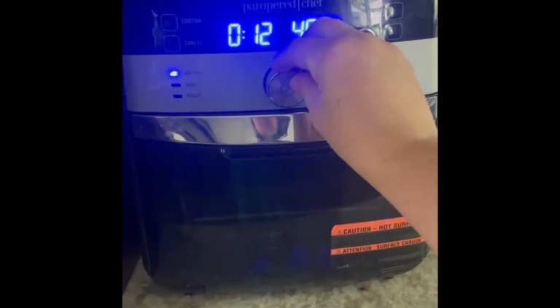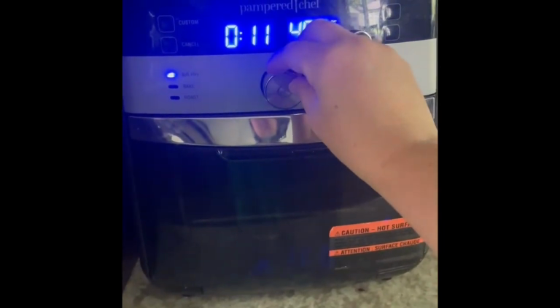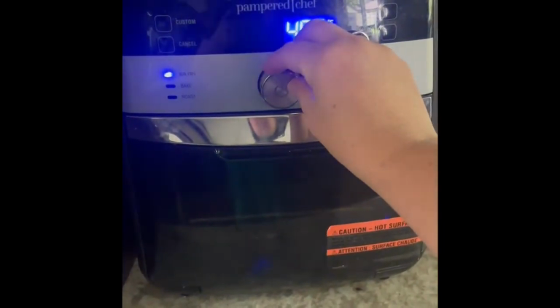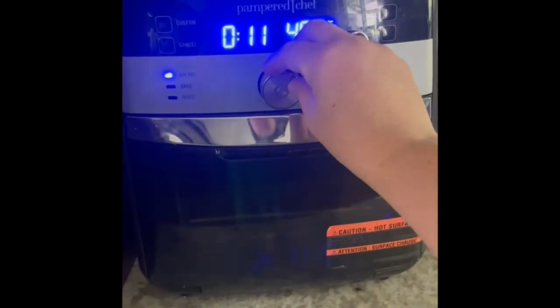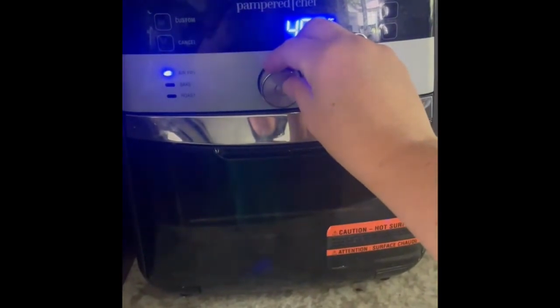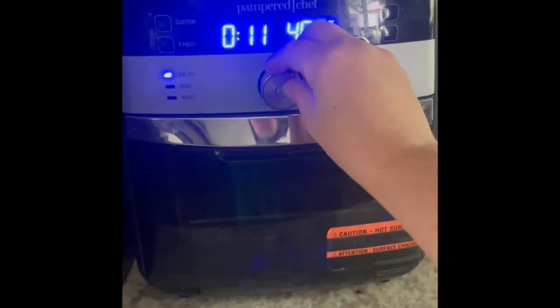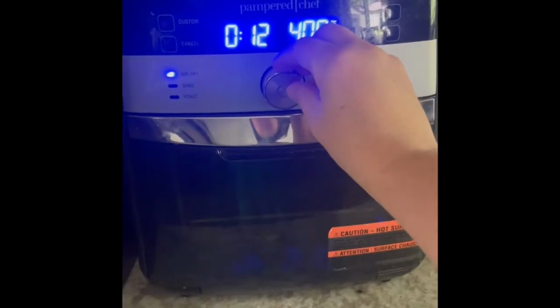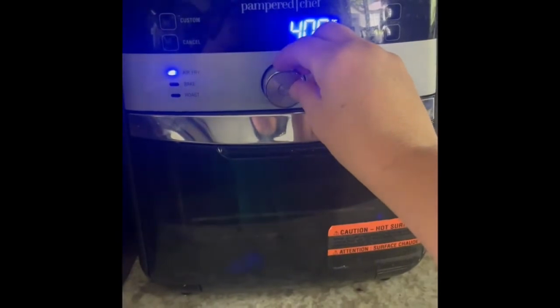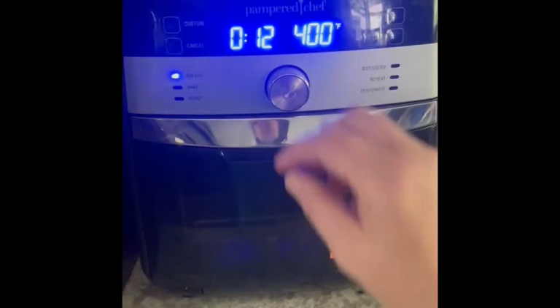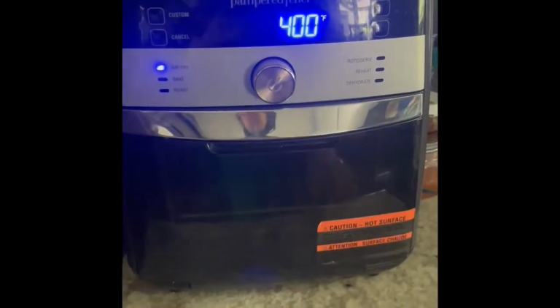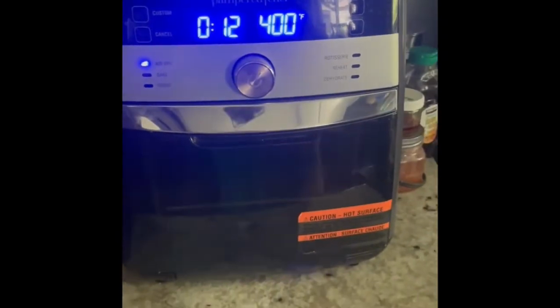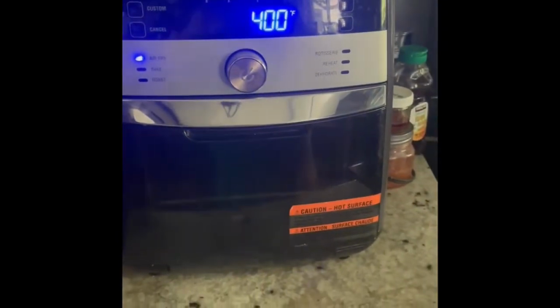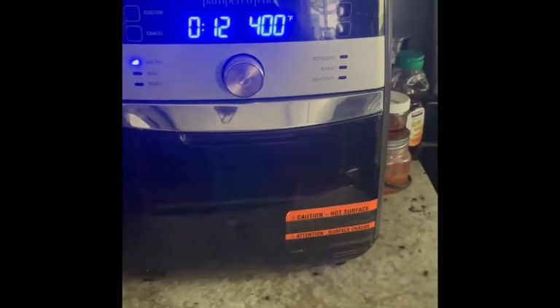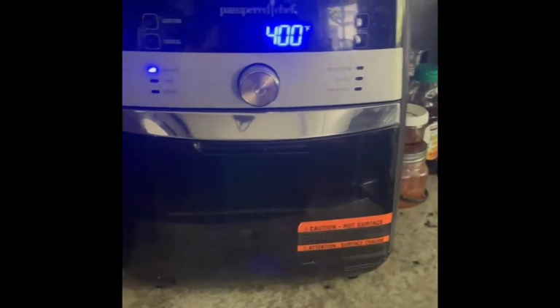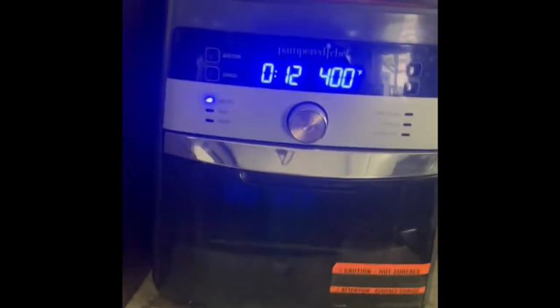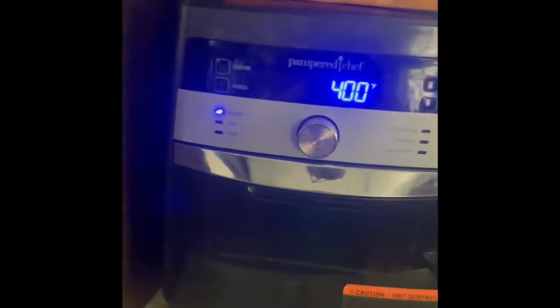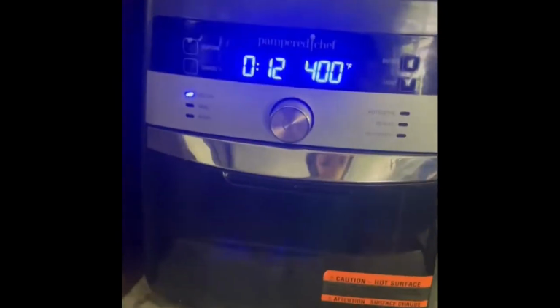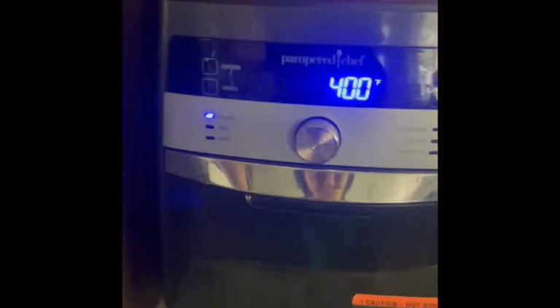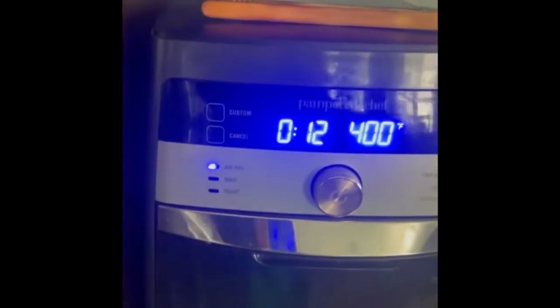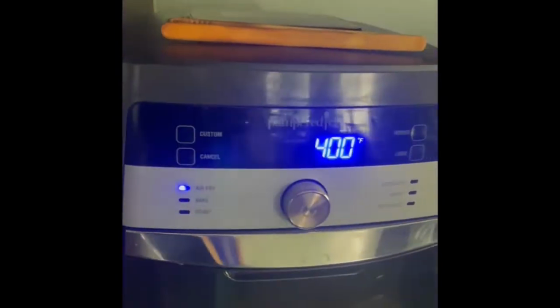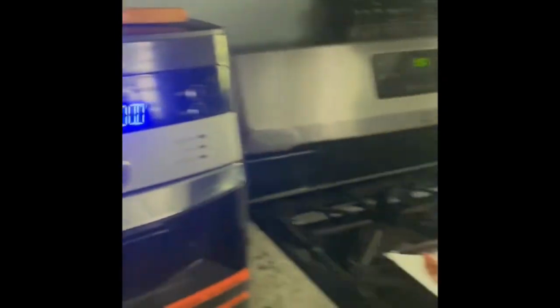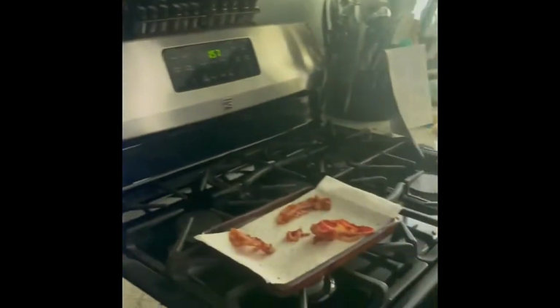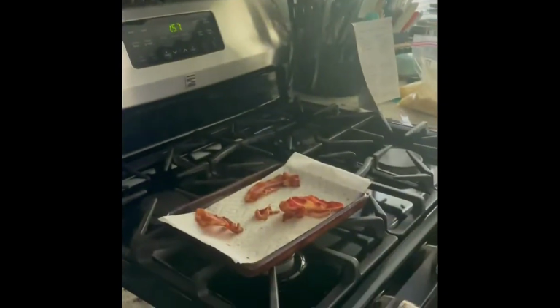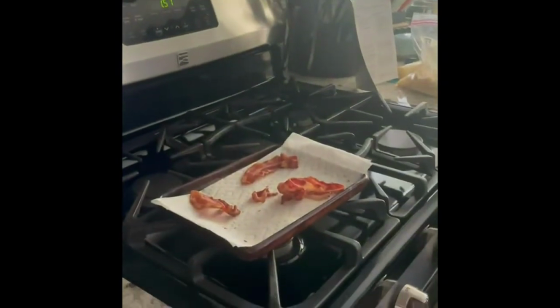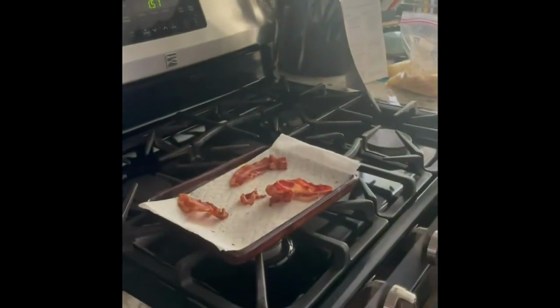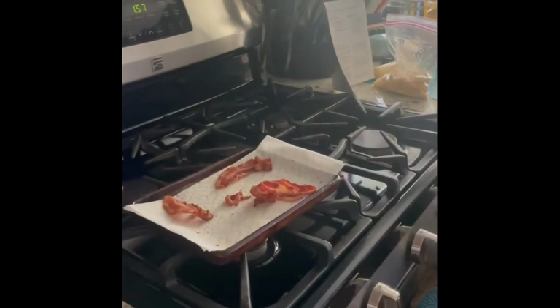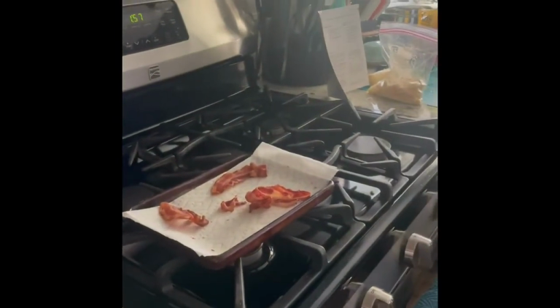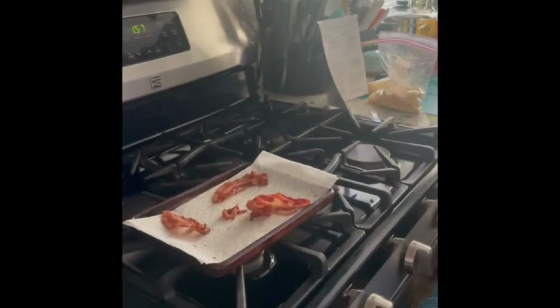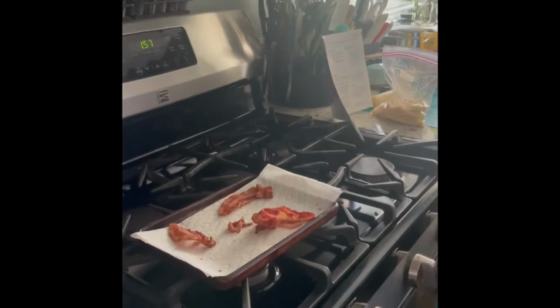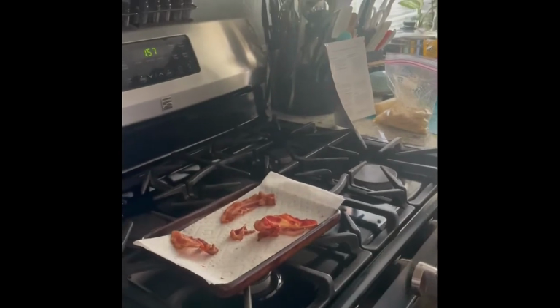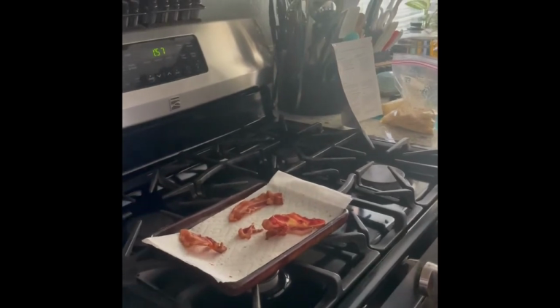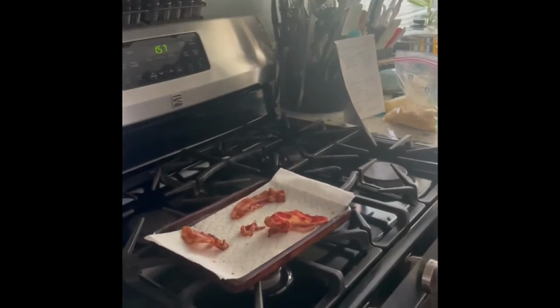Frozen taquitos are super great at 12 minutes, just in case anybody gets a lot of taquitos like I do. We also do bacon and sausage — we do a lot of sausage in our air fryer.